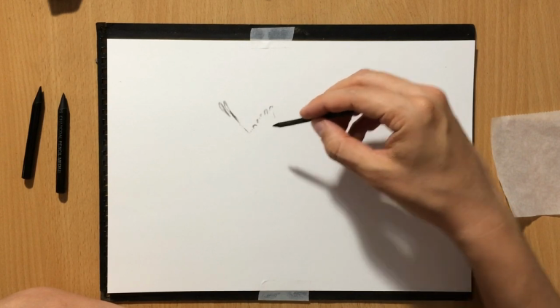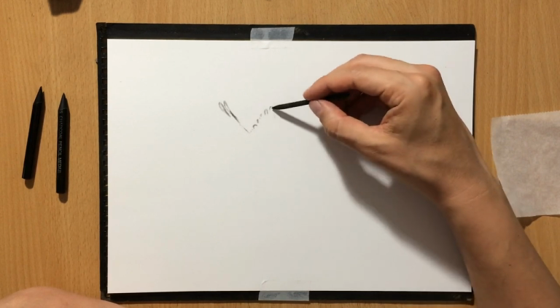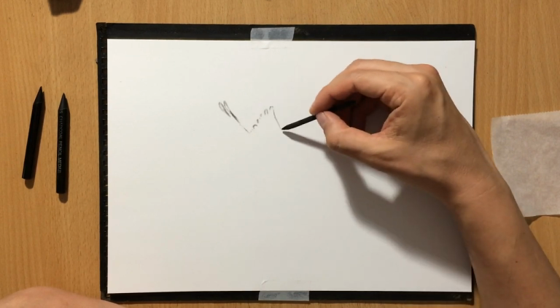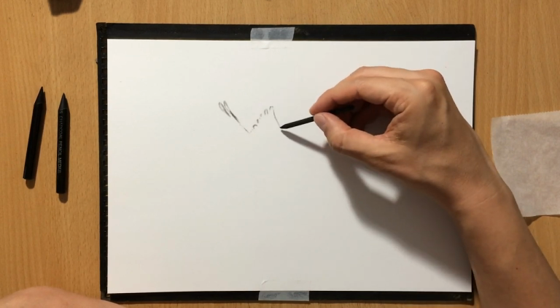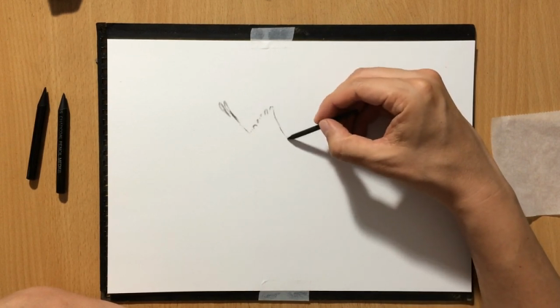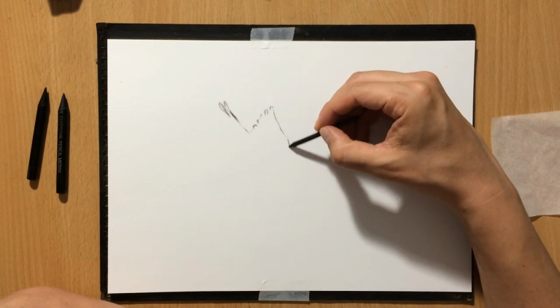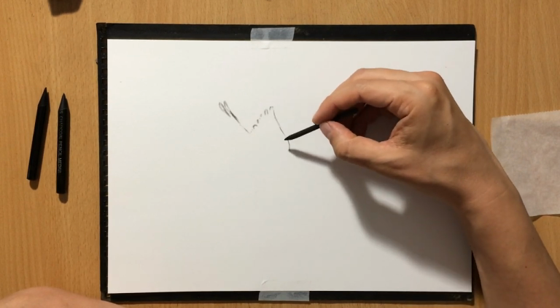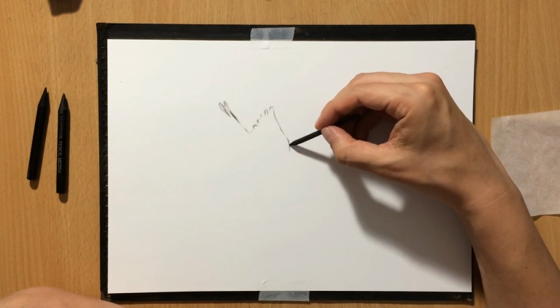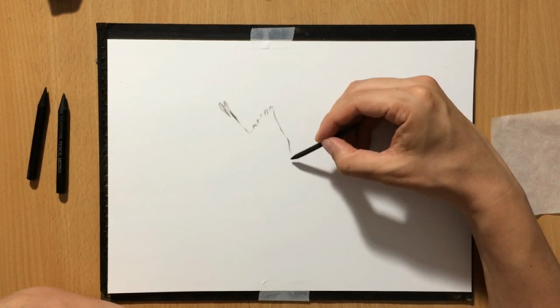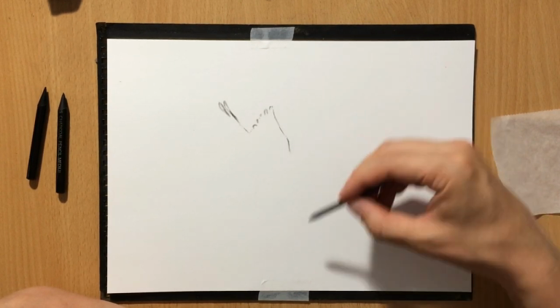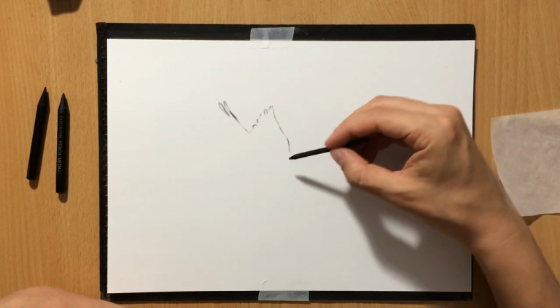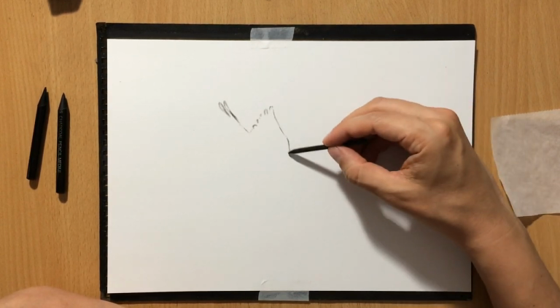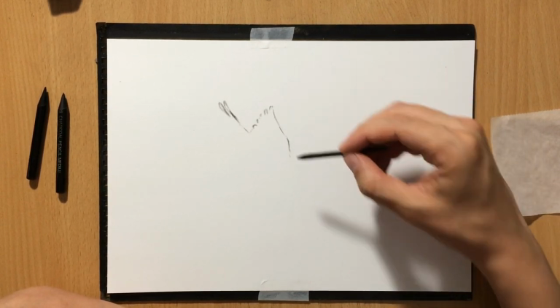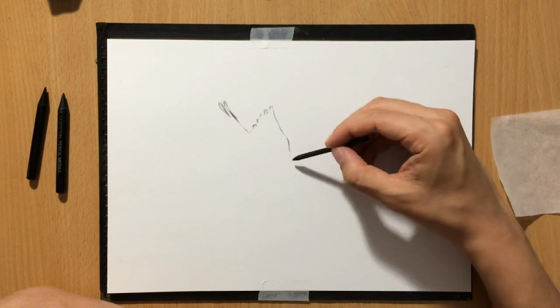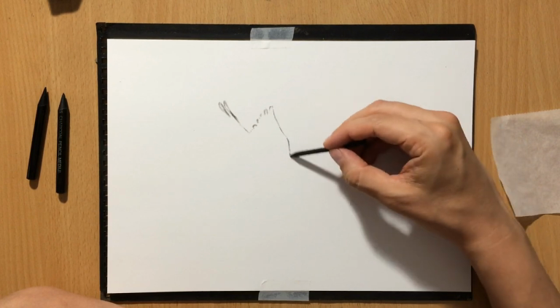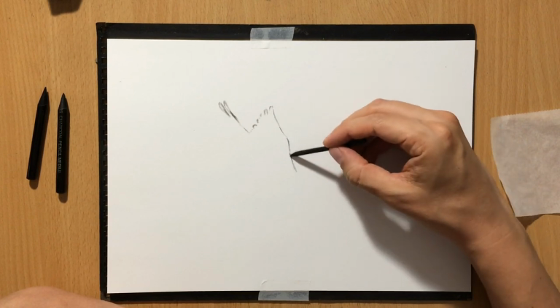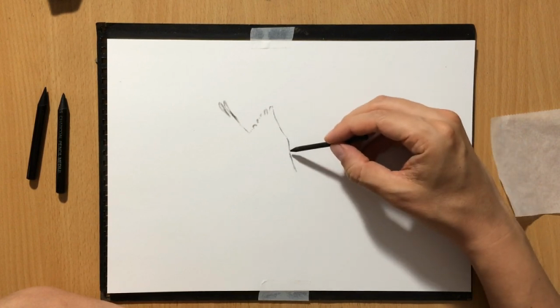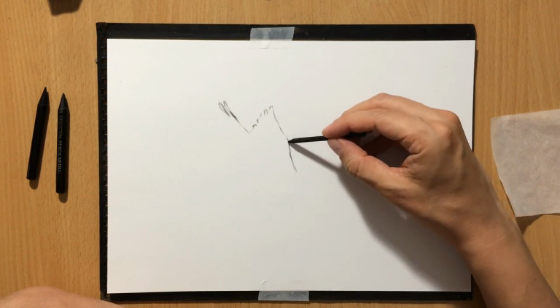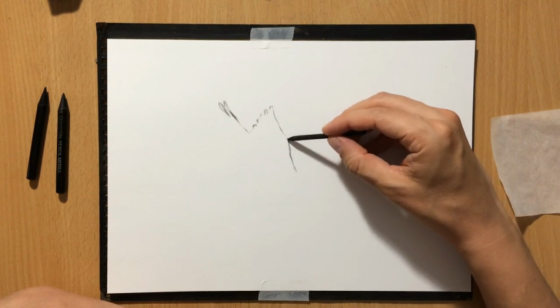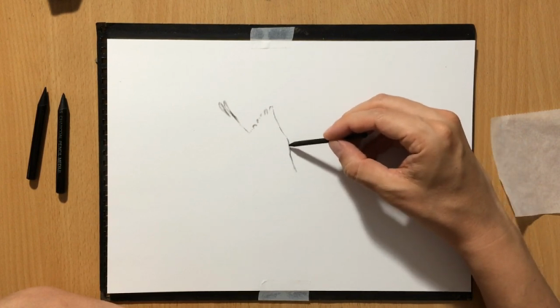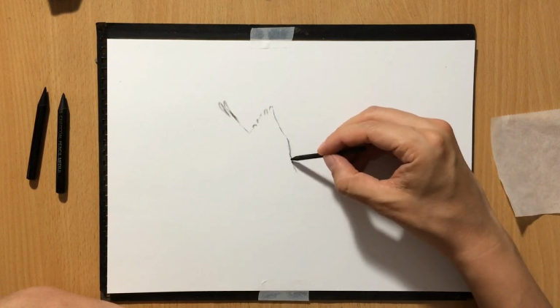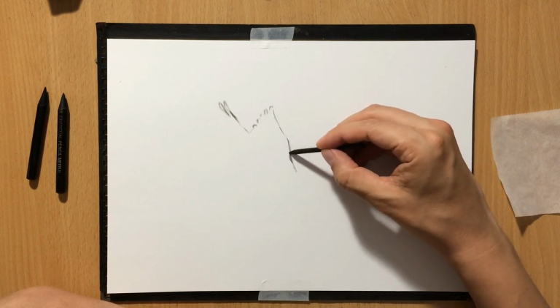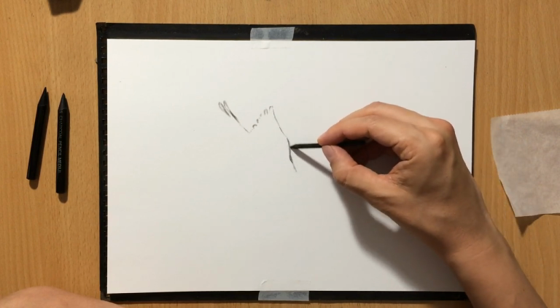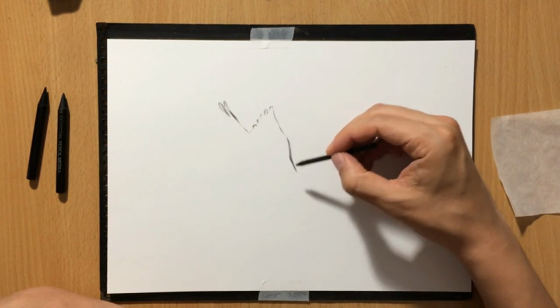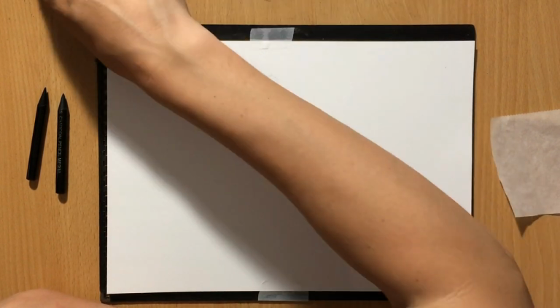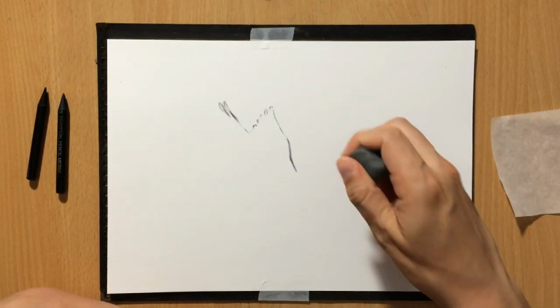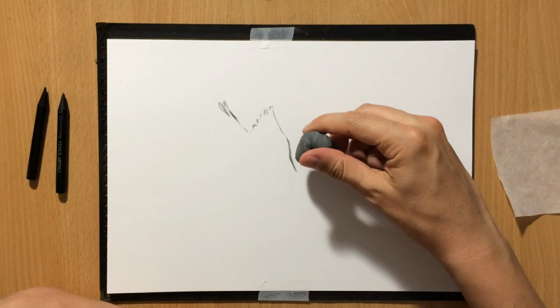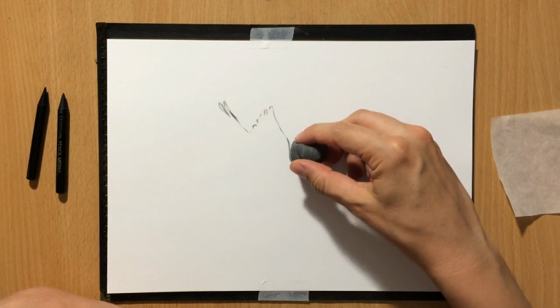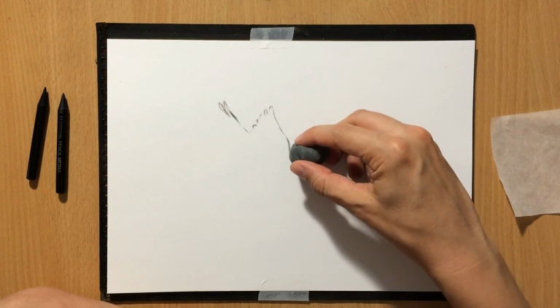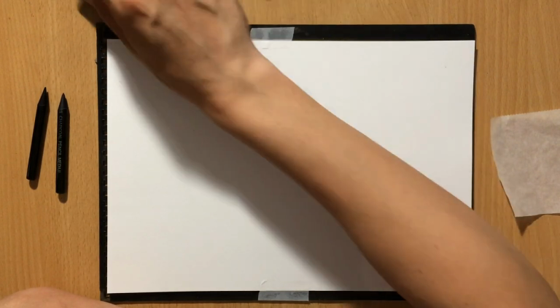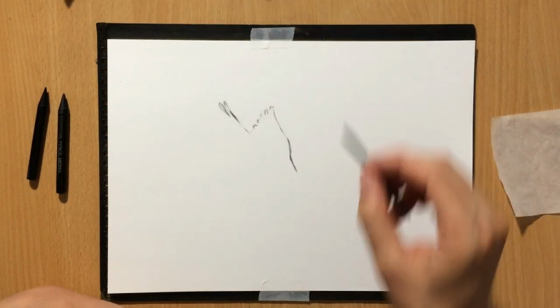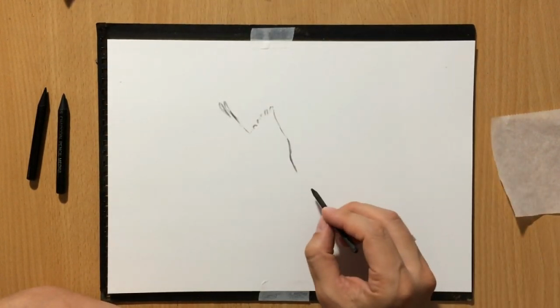I decided to add a few more geese and put them in a formation because that's how they normally fly, and also add a little bit of background — some clouds and things like that.